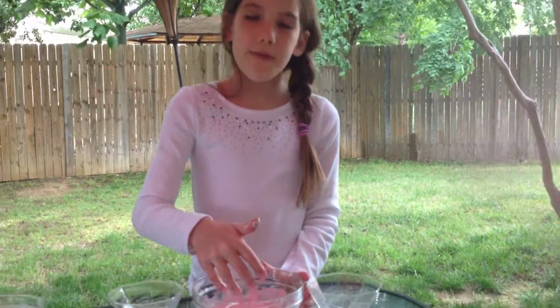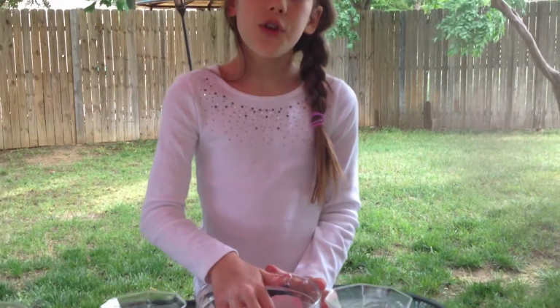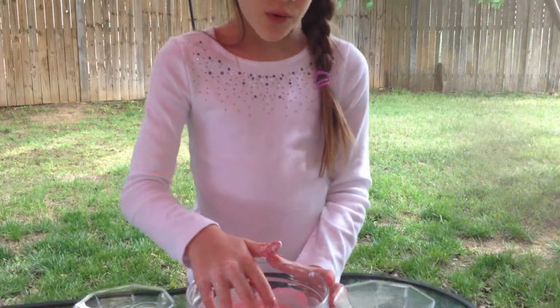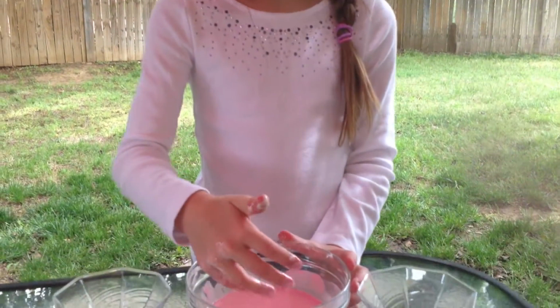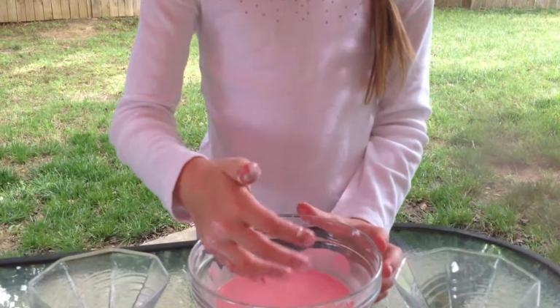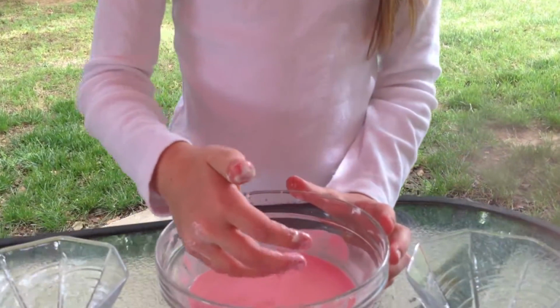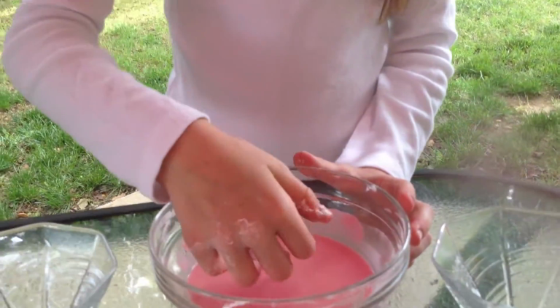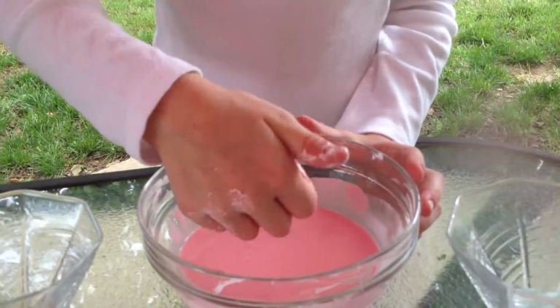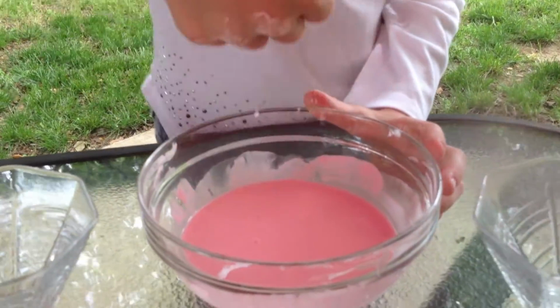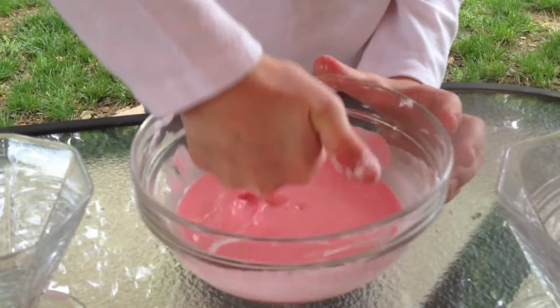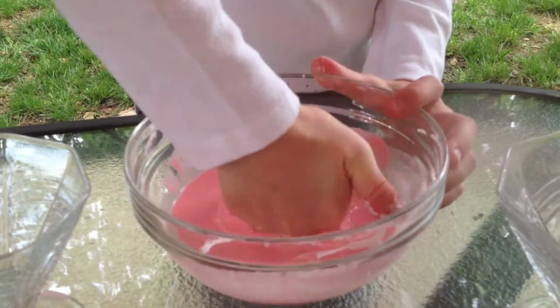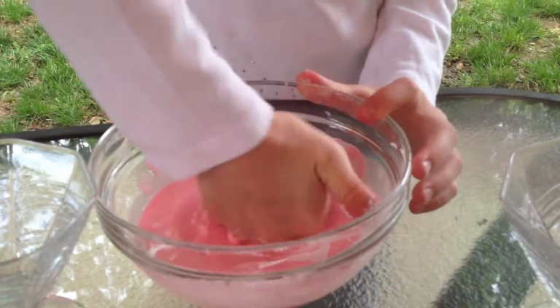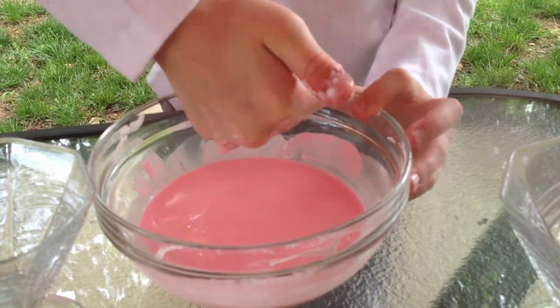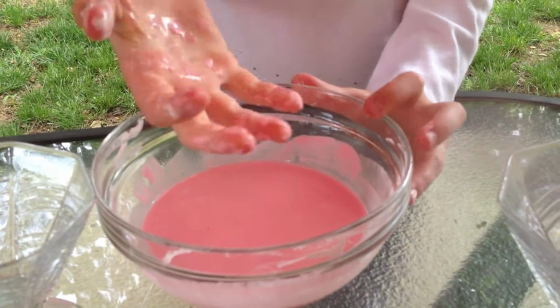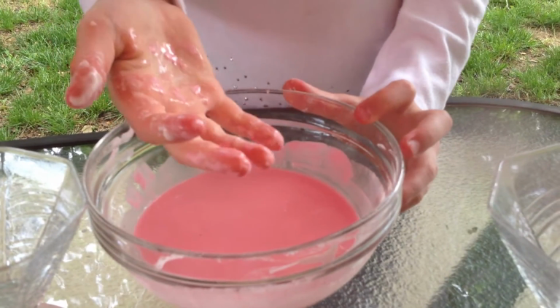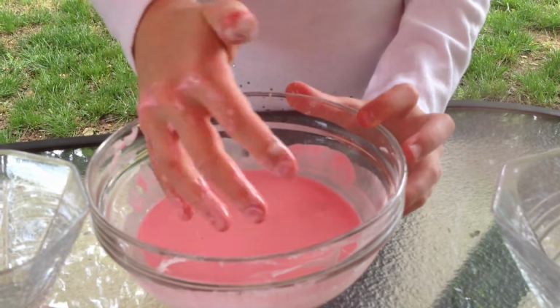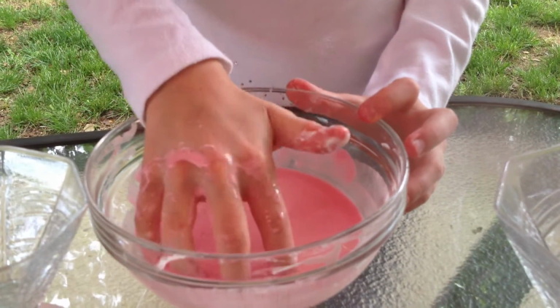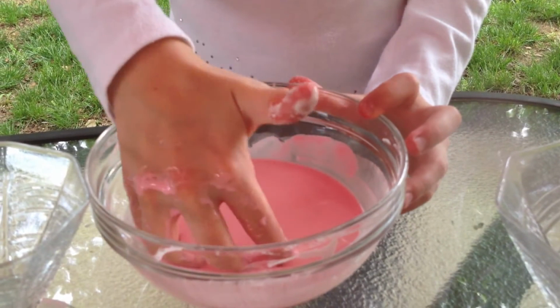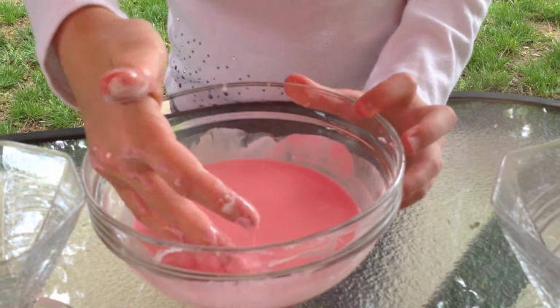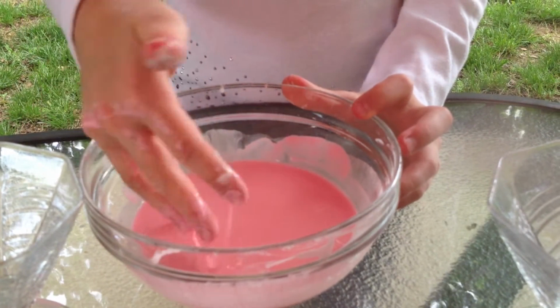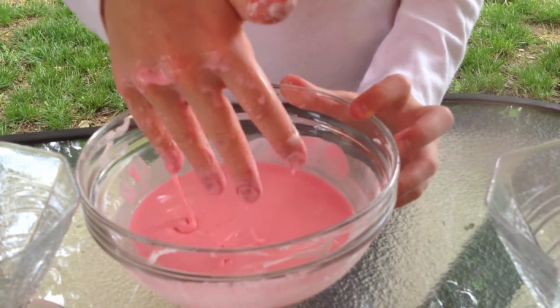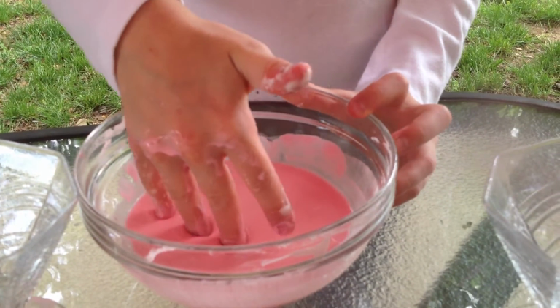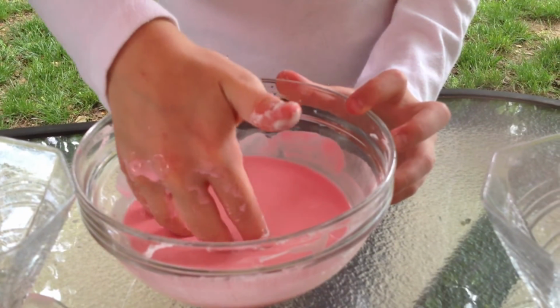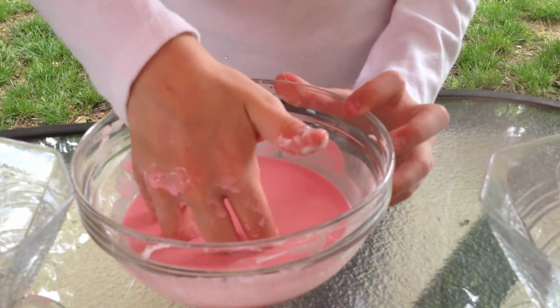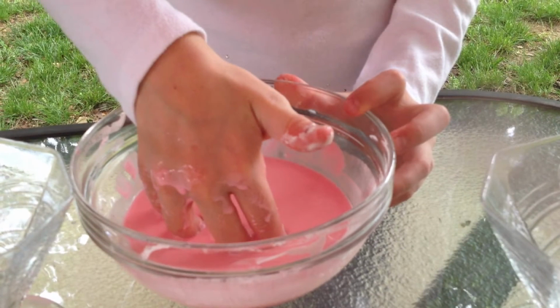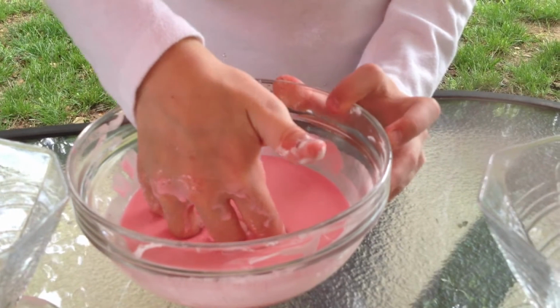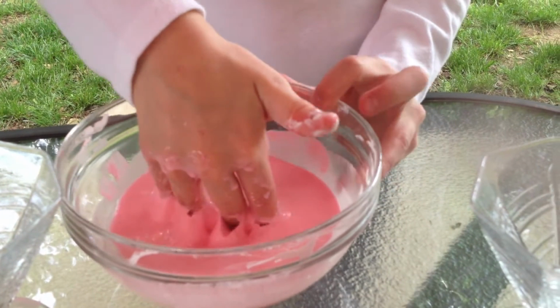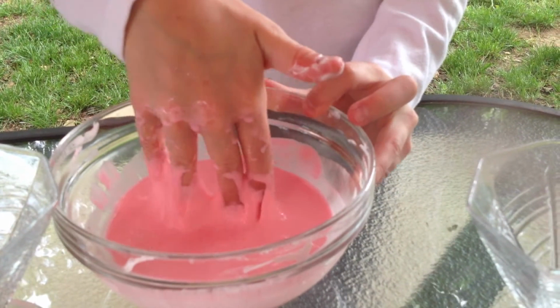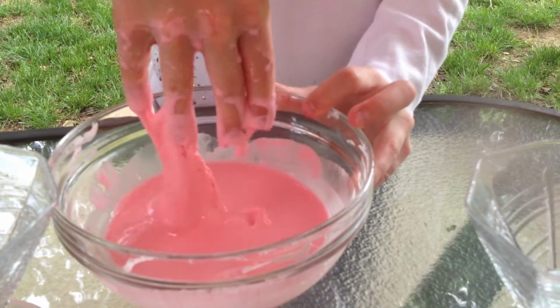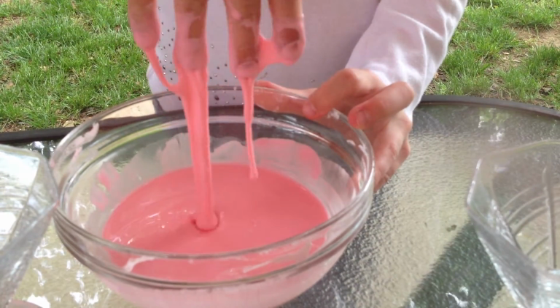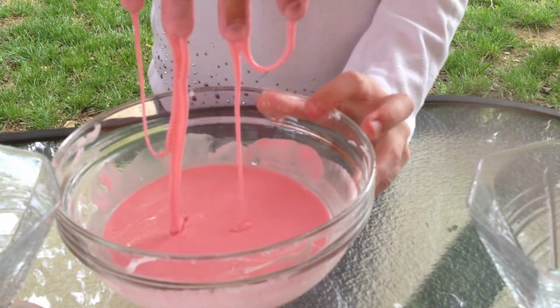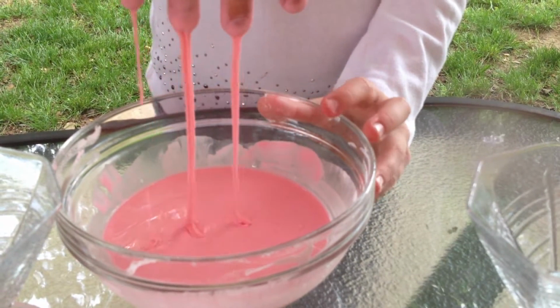It could be a solid or a liquid. If you go down with force, it's hard like a solid. But if you go down and leave it to rest, or if you pick it up, it just dribbles down like it's a liquid.